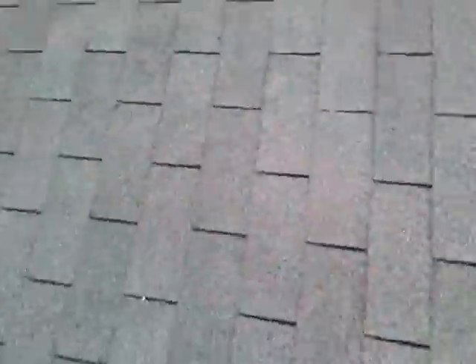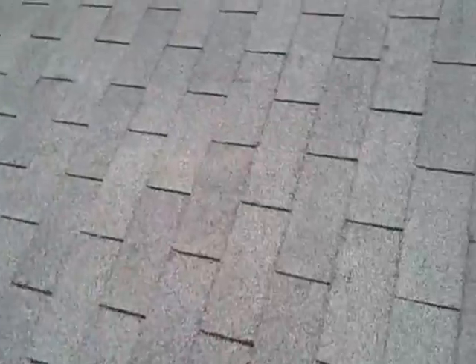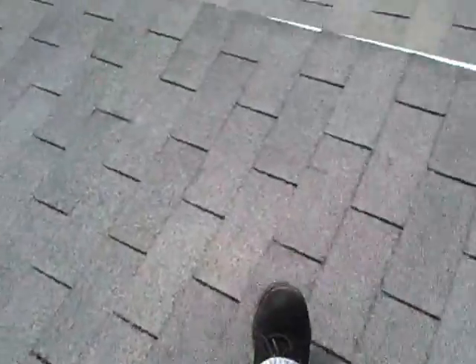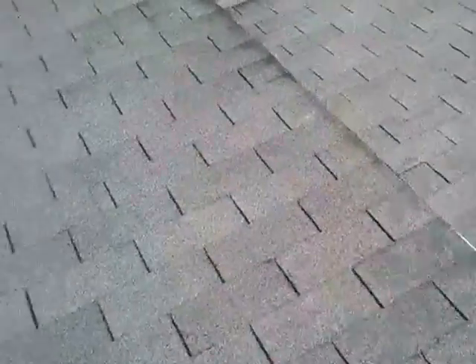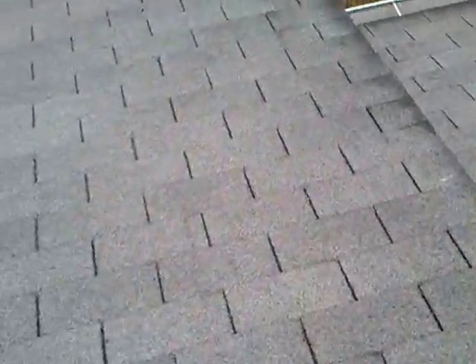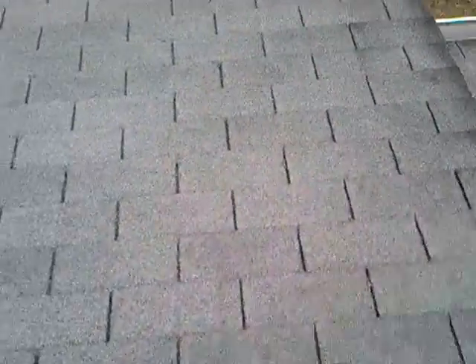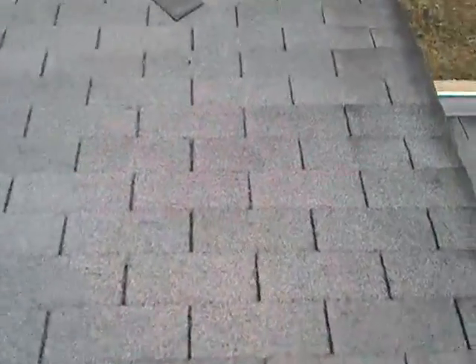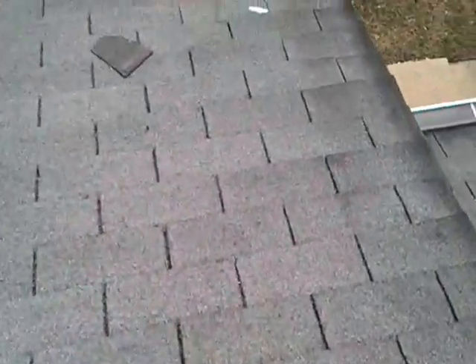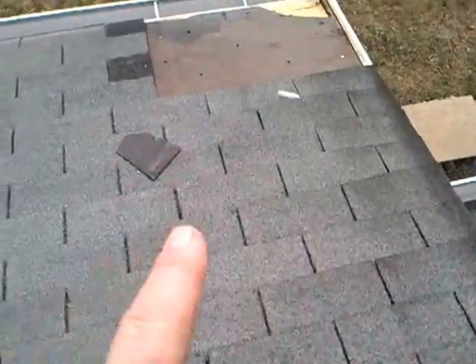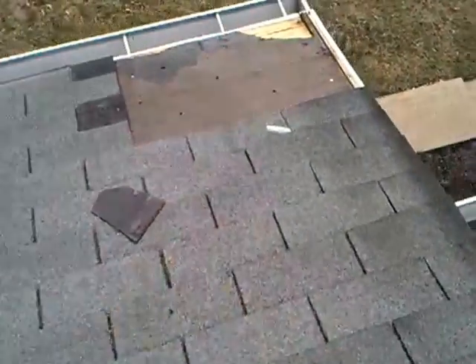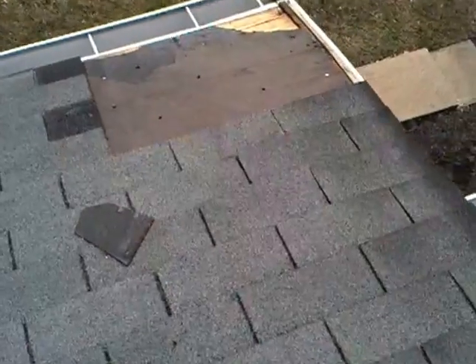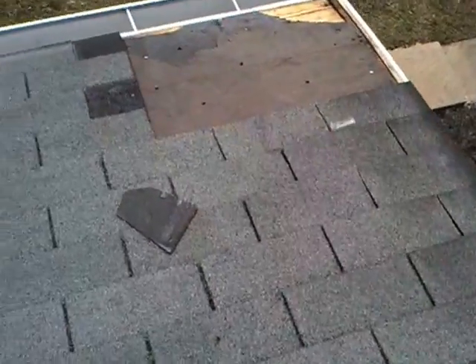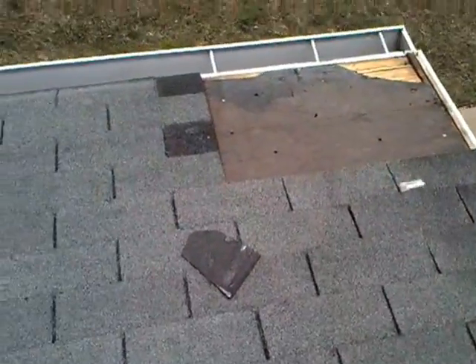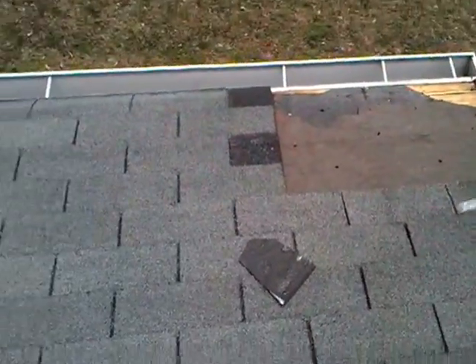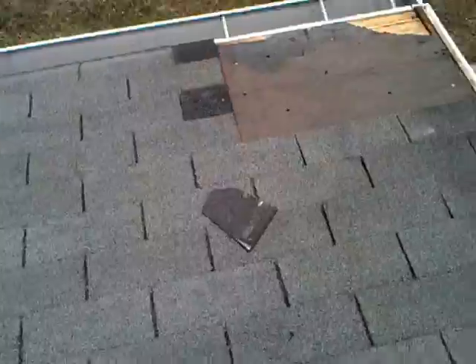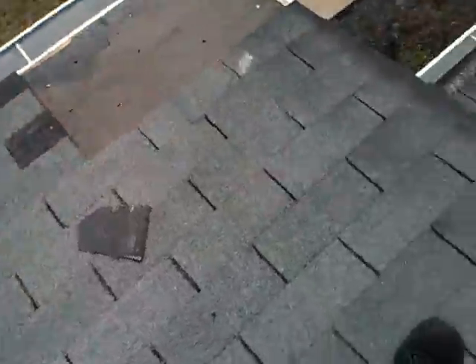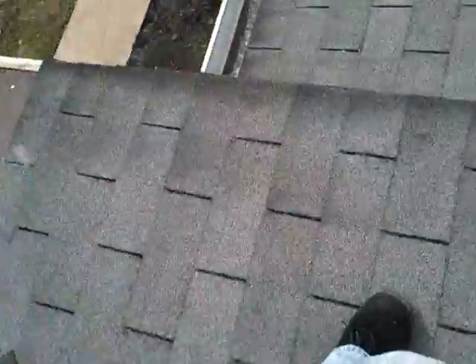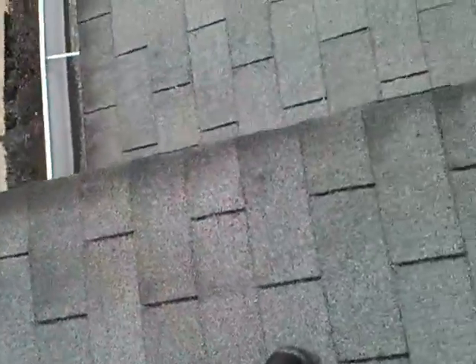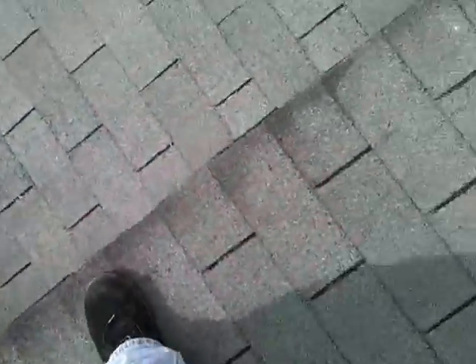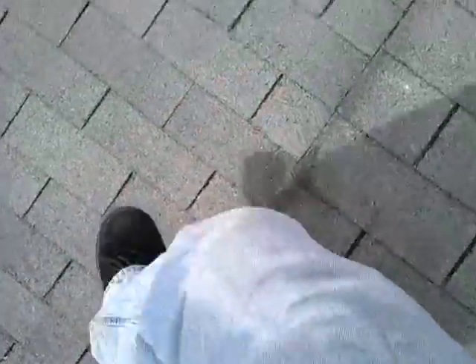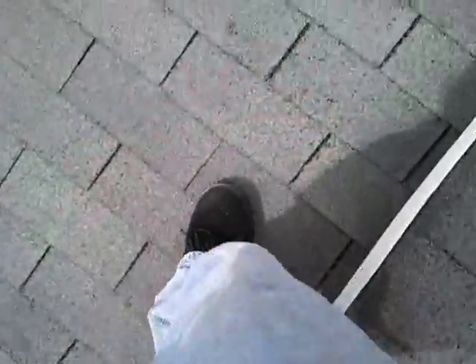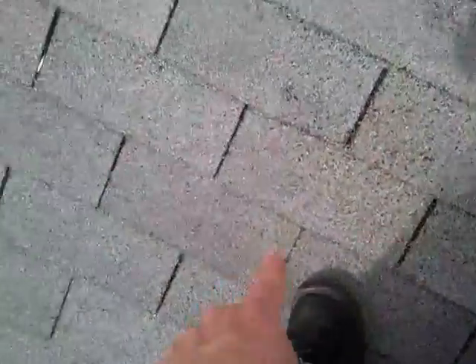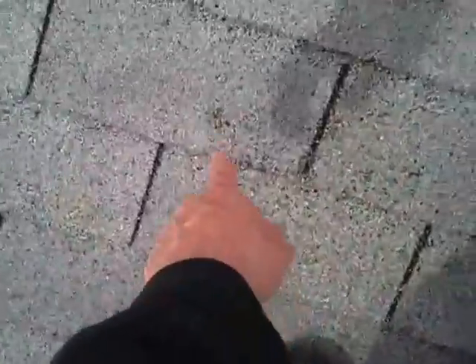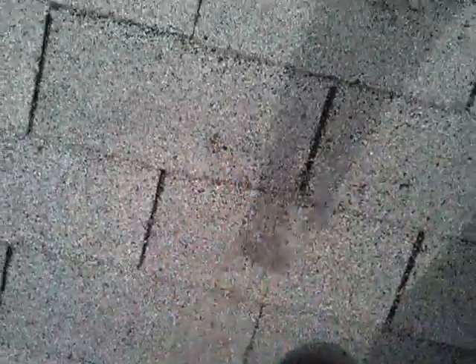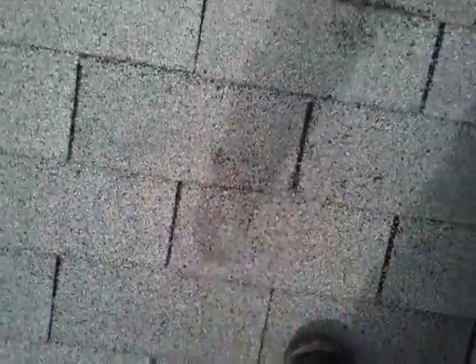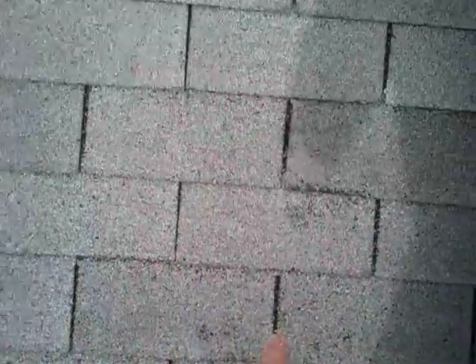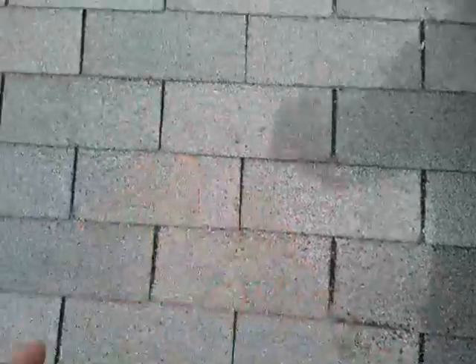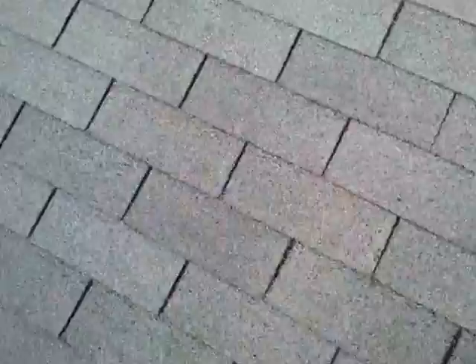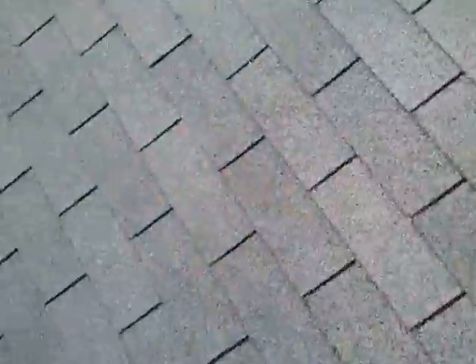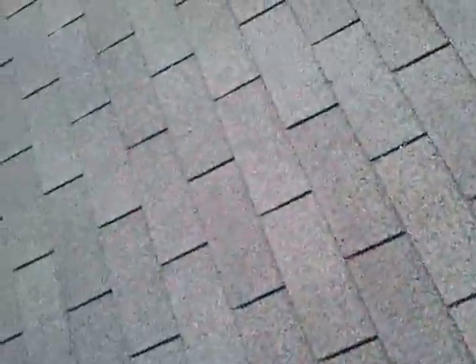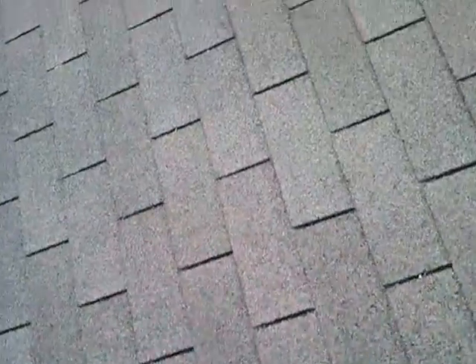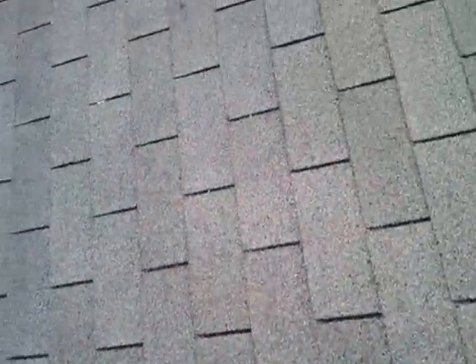It's got a pretty good amount of damage. You've got this right here — obviously you can see it from the street. There's some hail wear on the shingle. It's a pretty old roof.